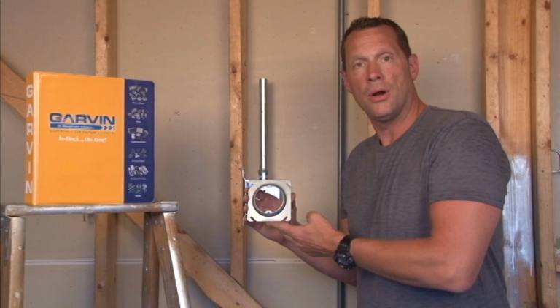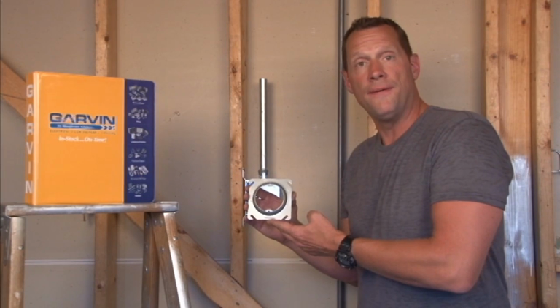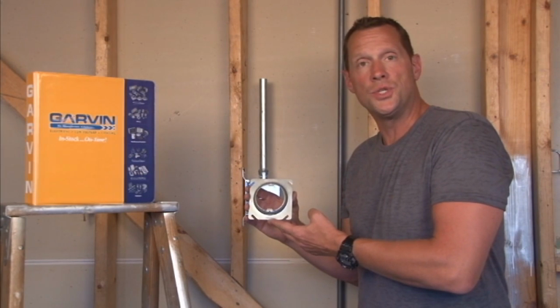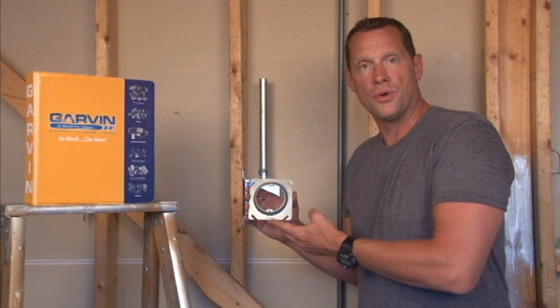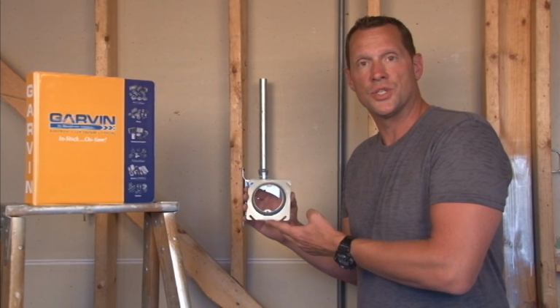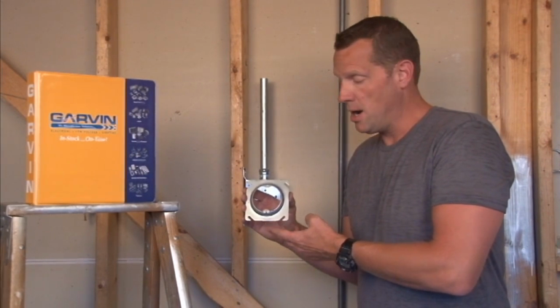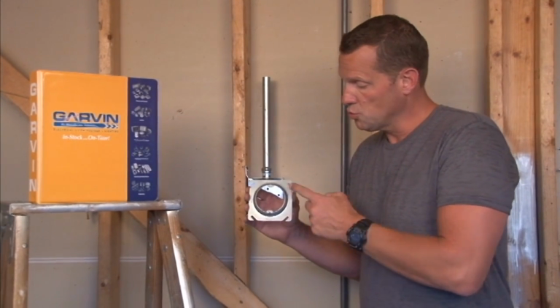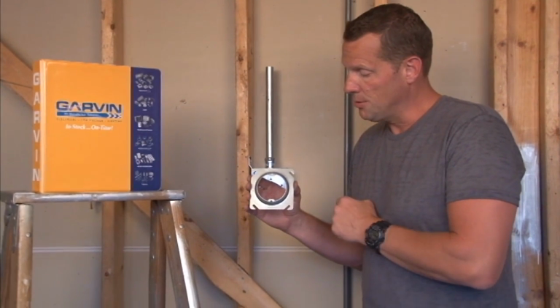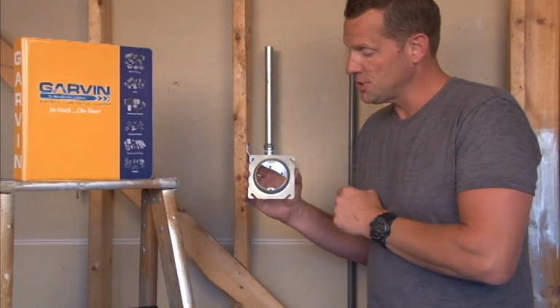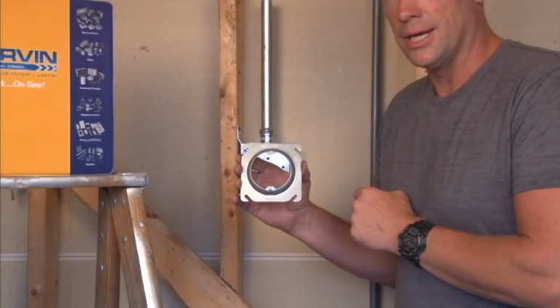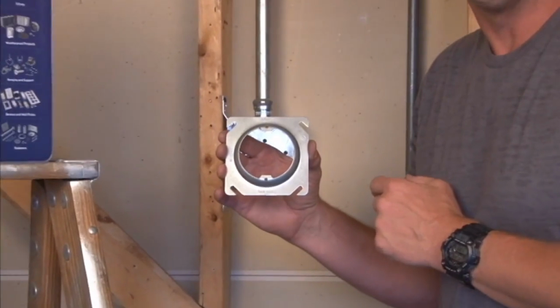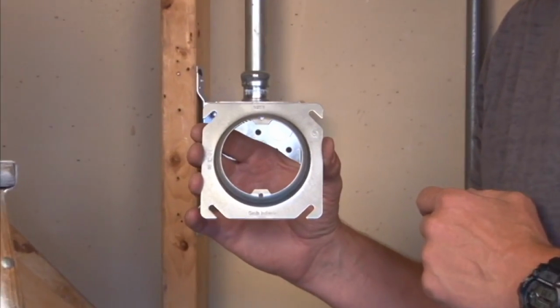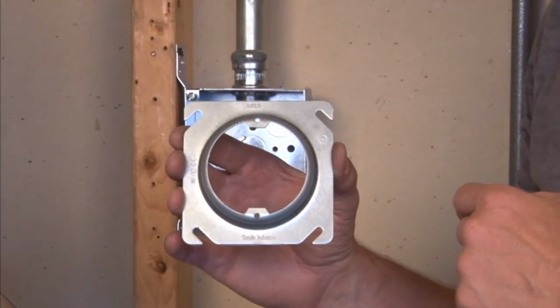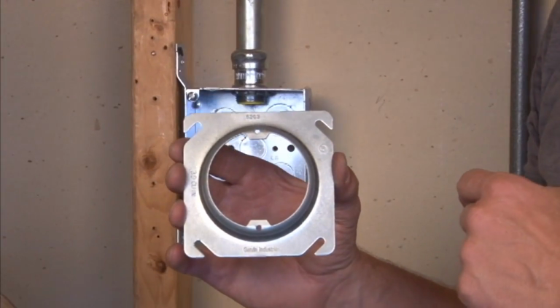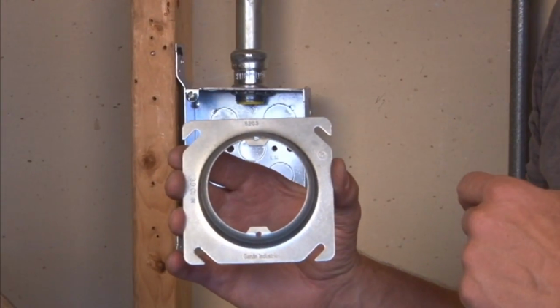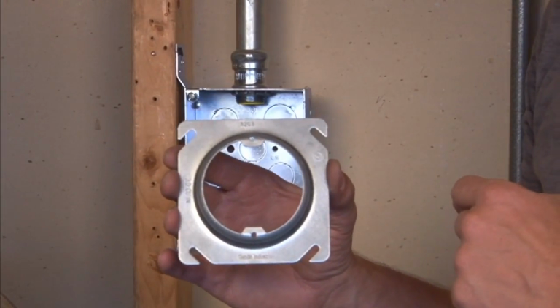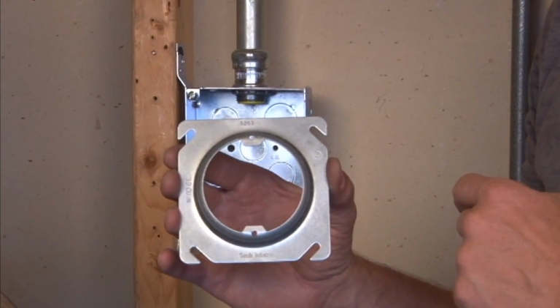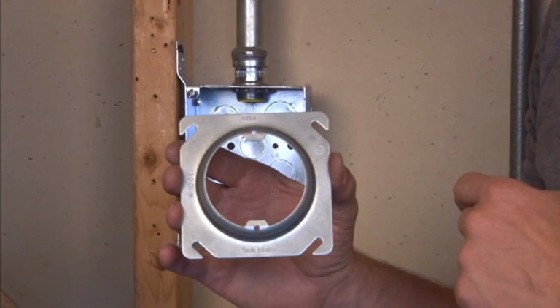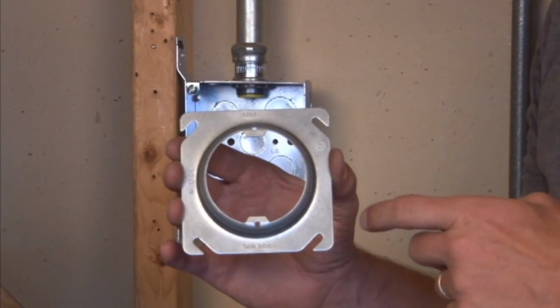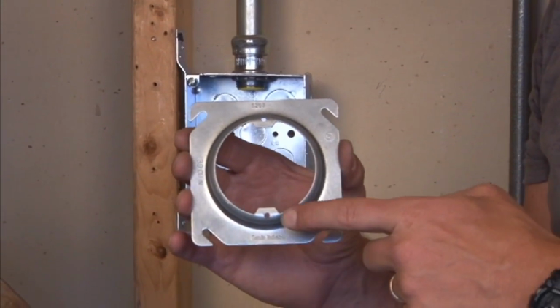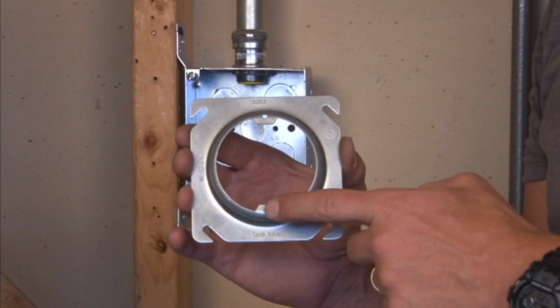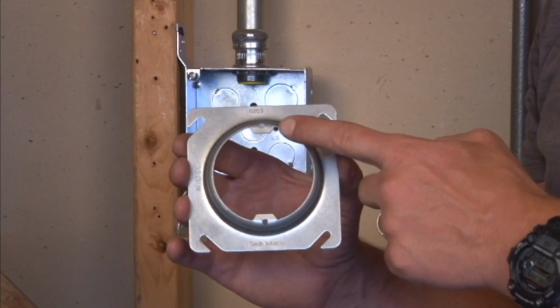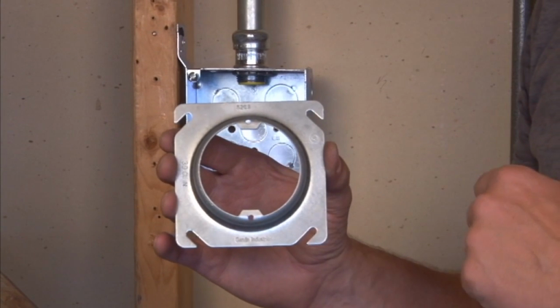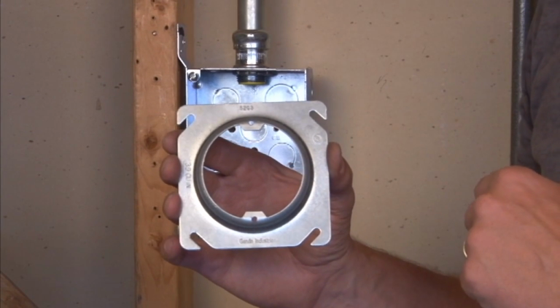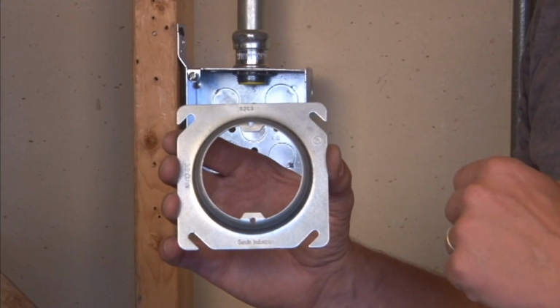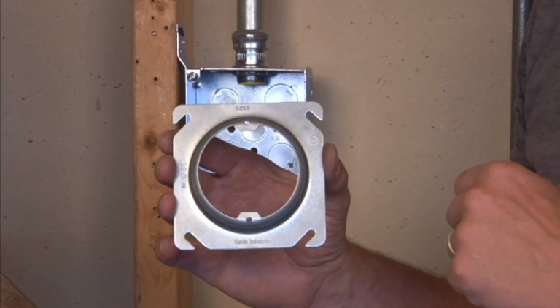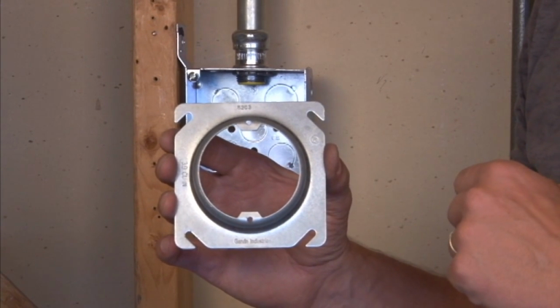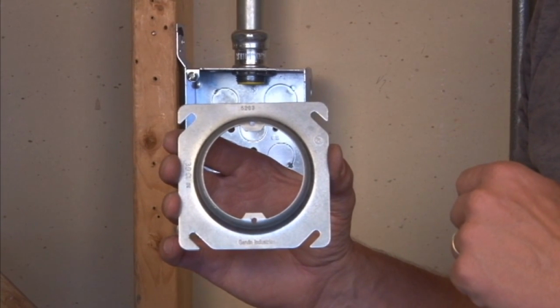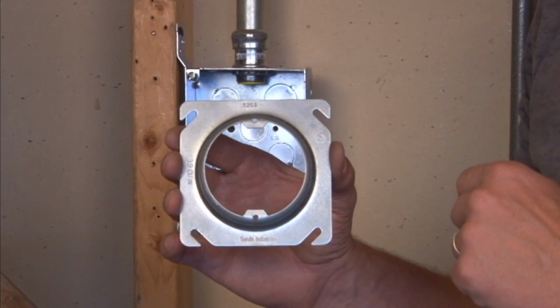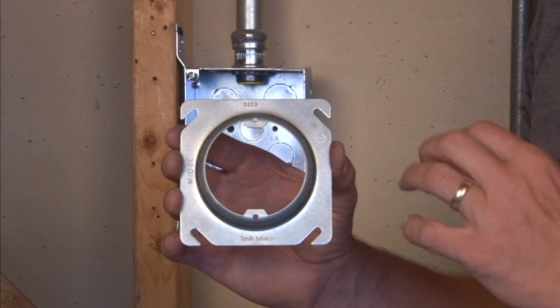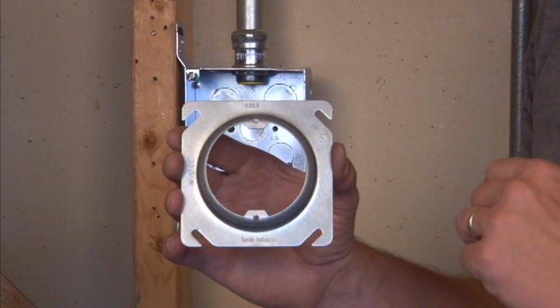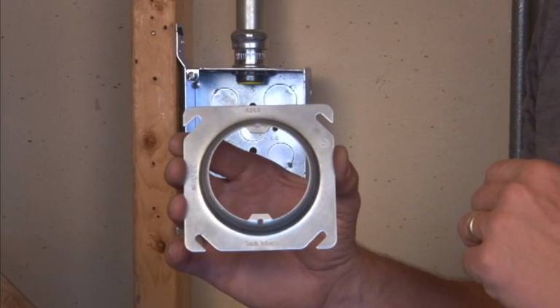Part number 52C3 is a square-to-round plaster ring, or mud ring, that is commonly used on 4-inch square boxes and provides 8-32 holes for mounting standard sconce lights or overhead flush mount lights.